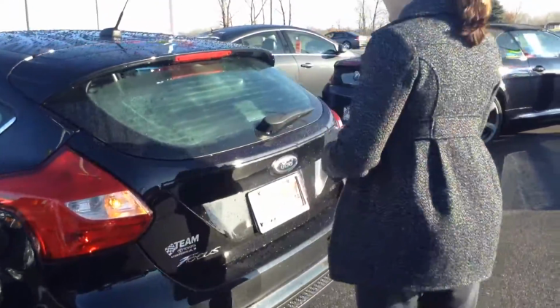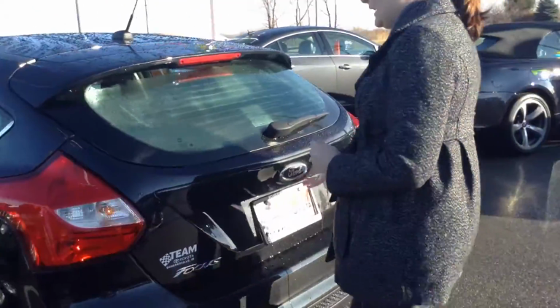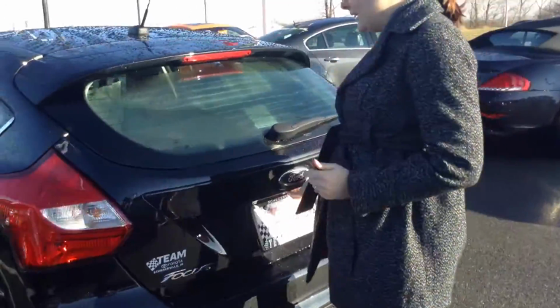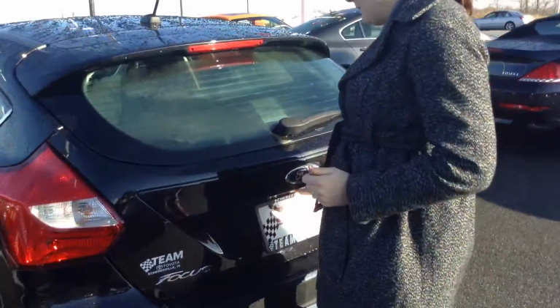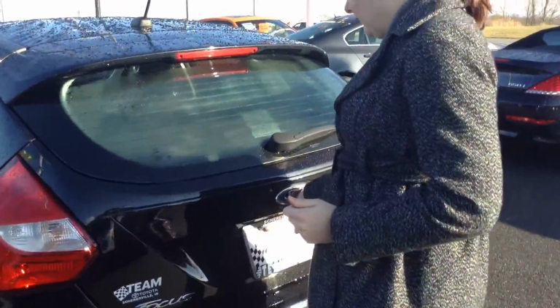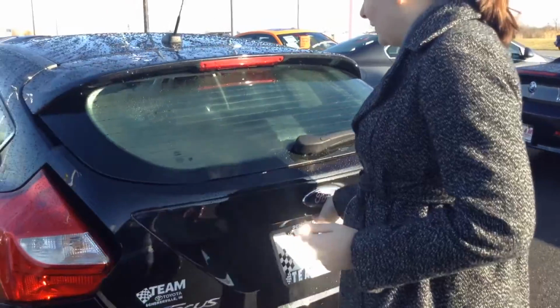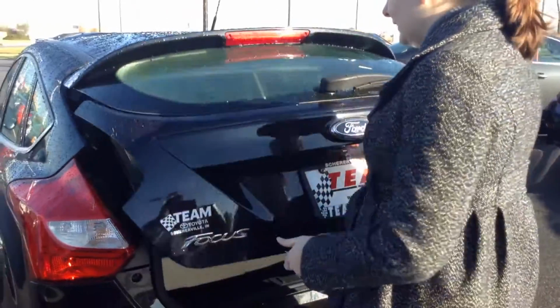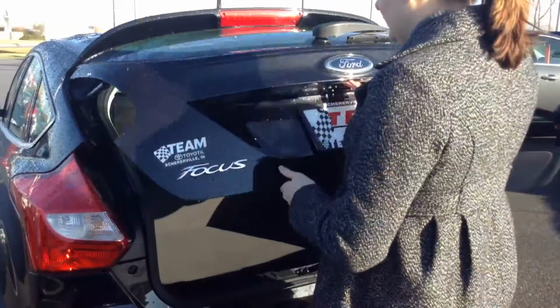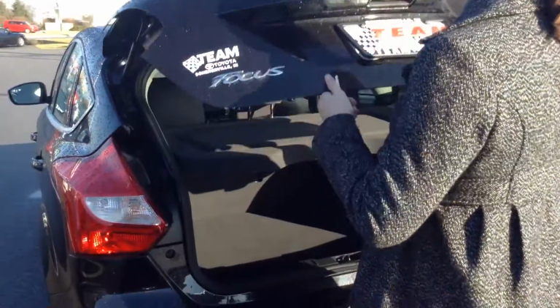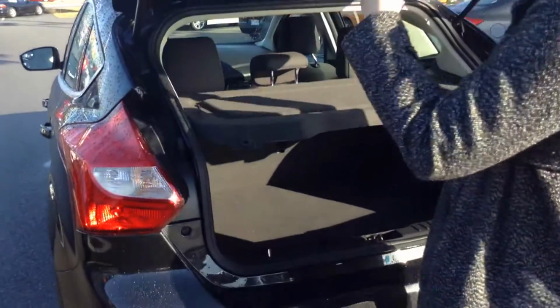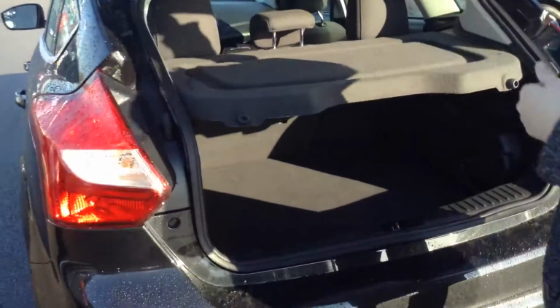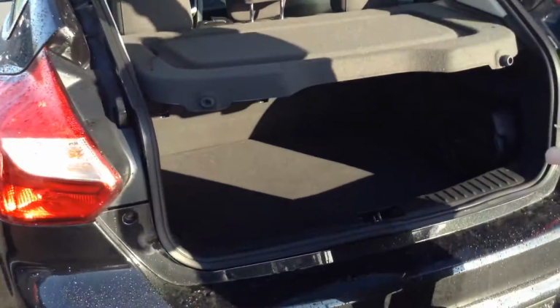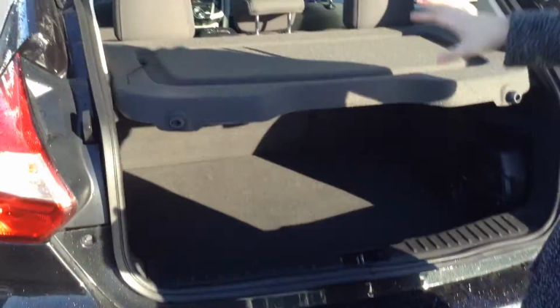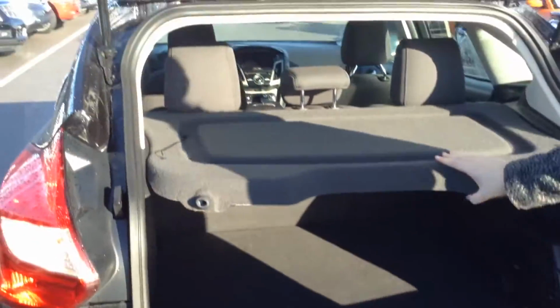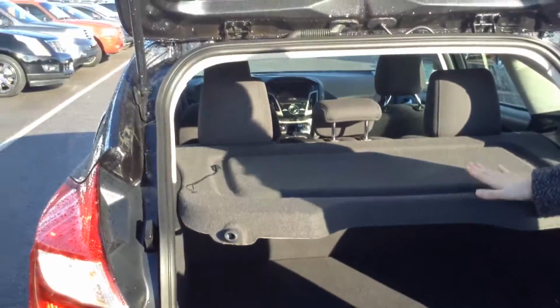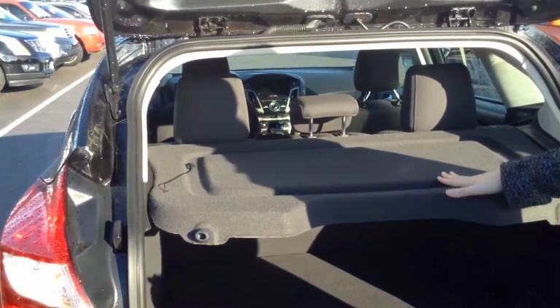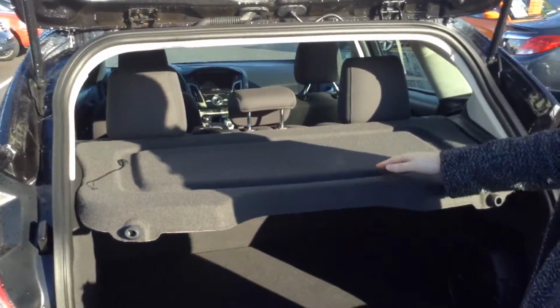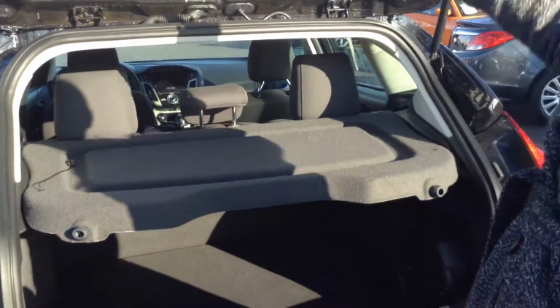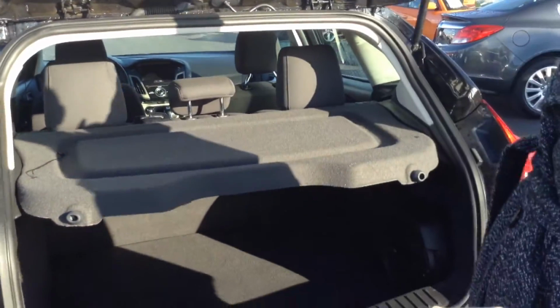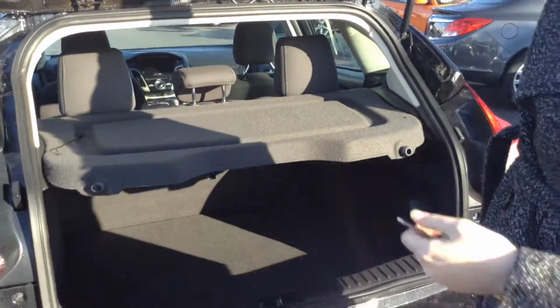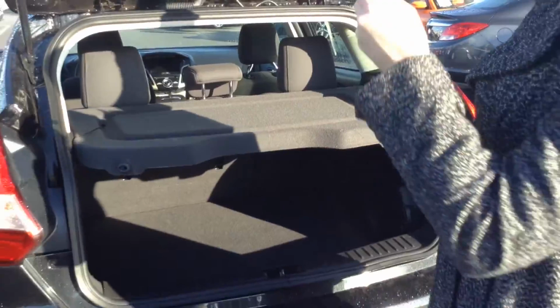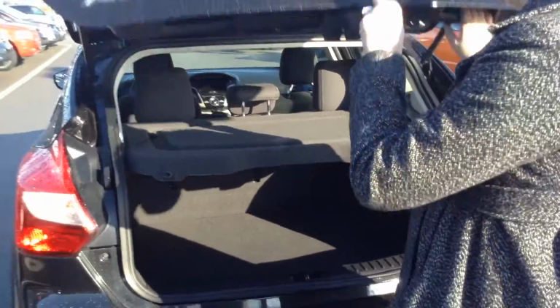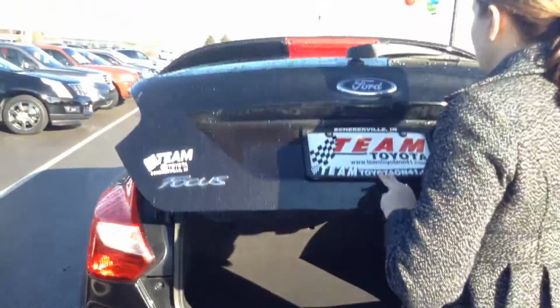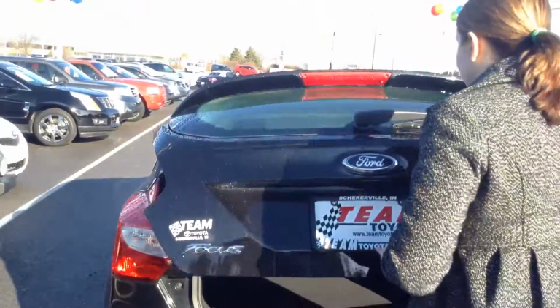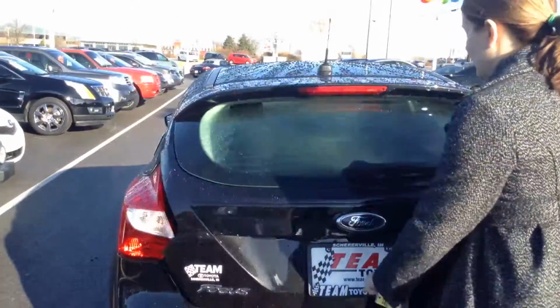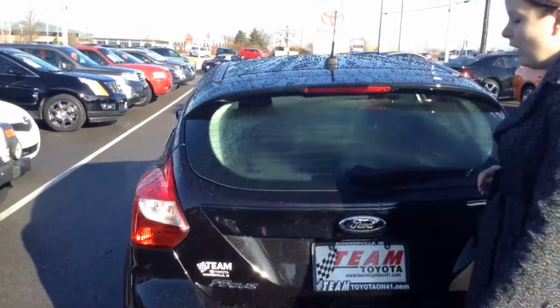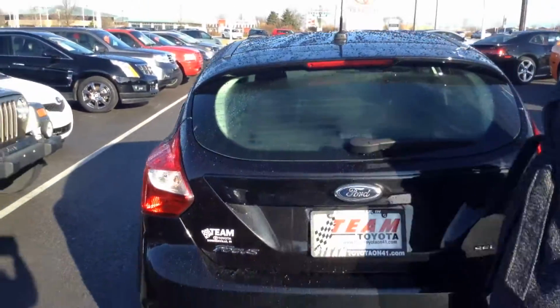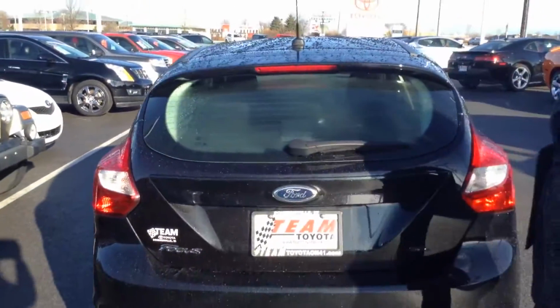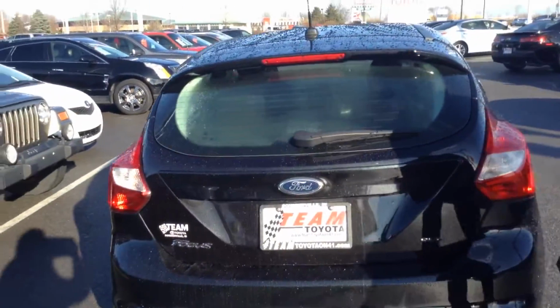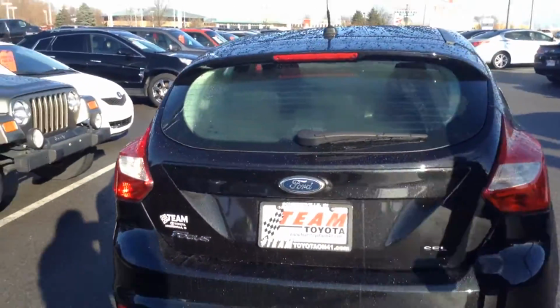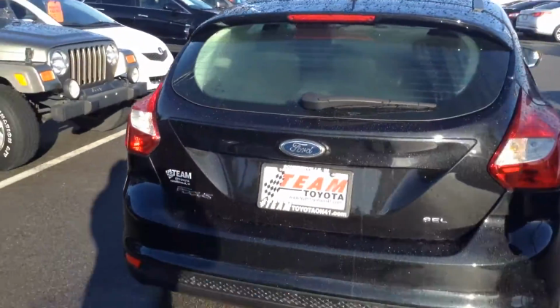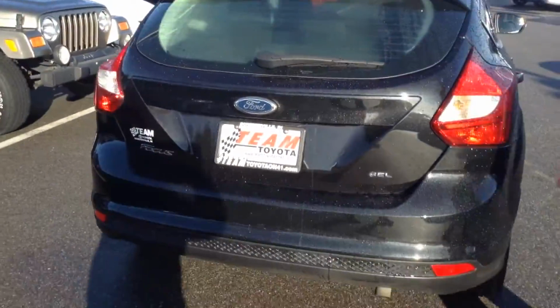It's the SLE model of the Focus. Trunk space is really good, and it does have a cargo cover you can remove if you want to. Overall exterior I'd give about an 8 out of 10.